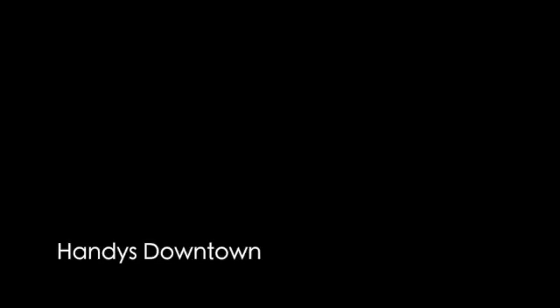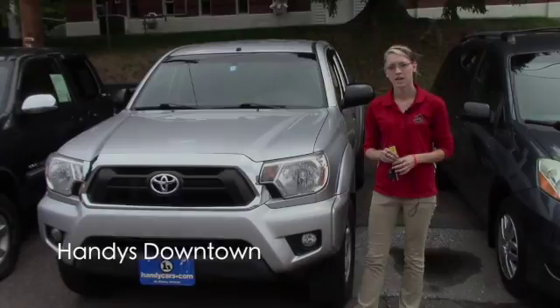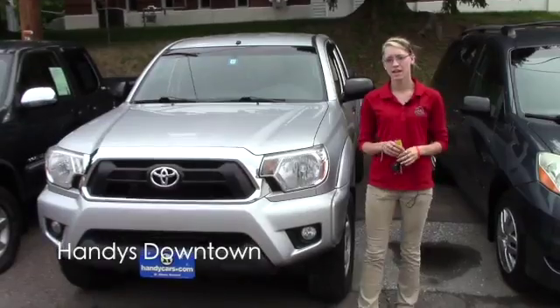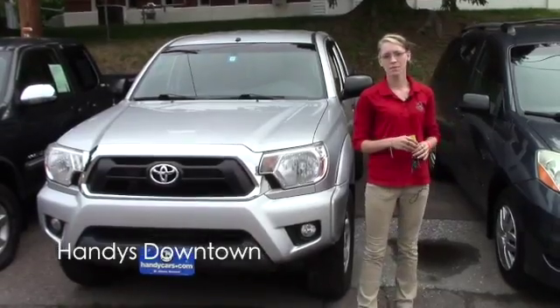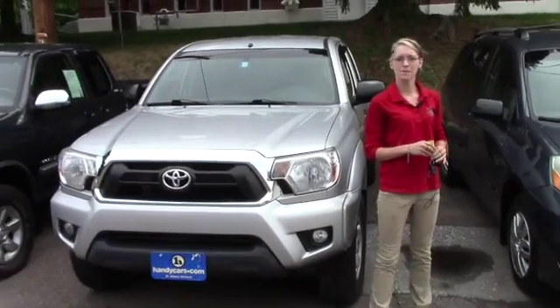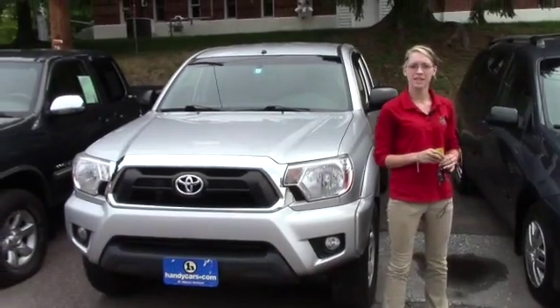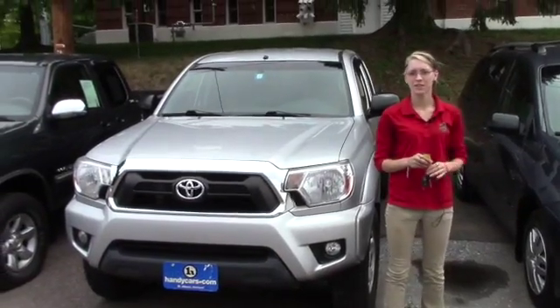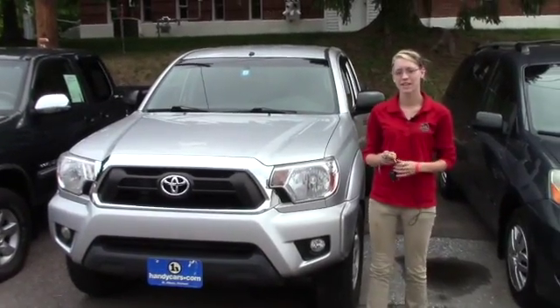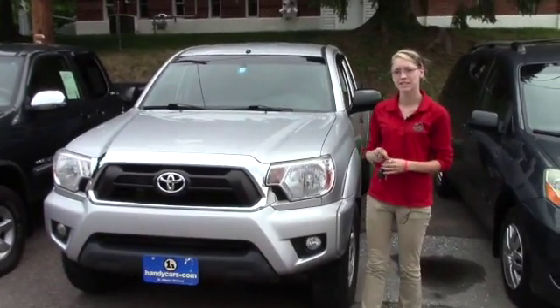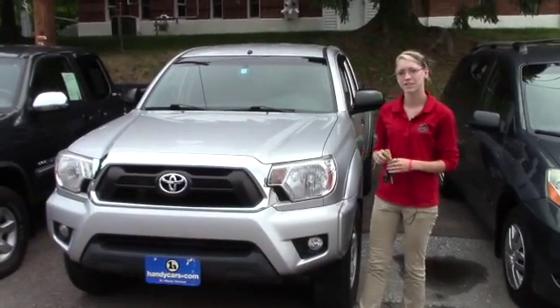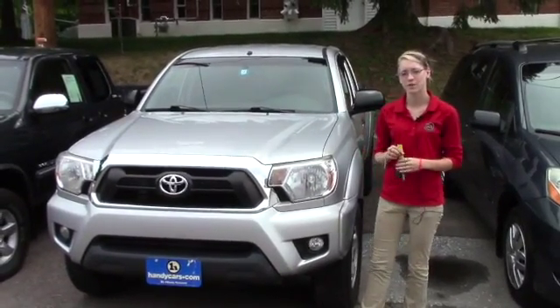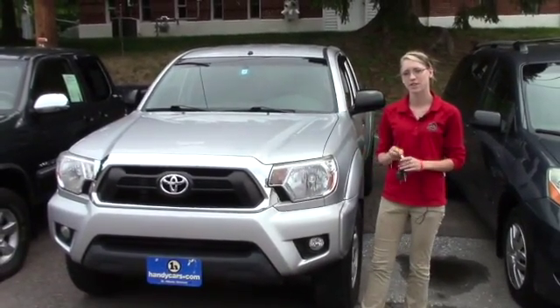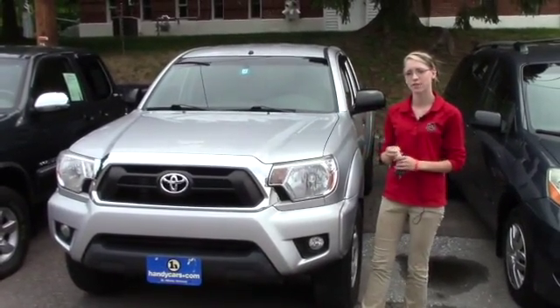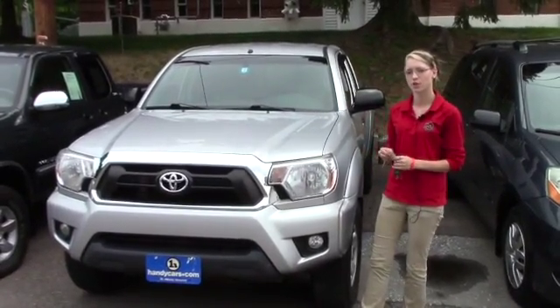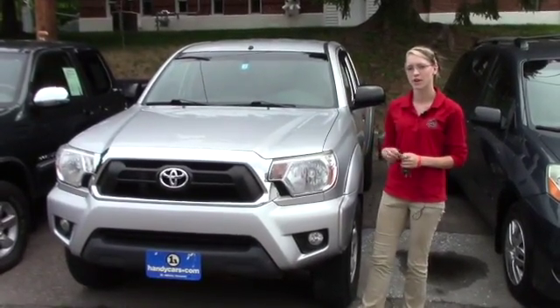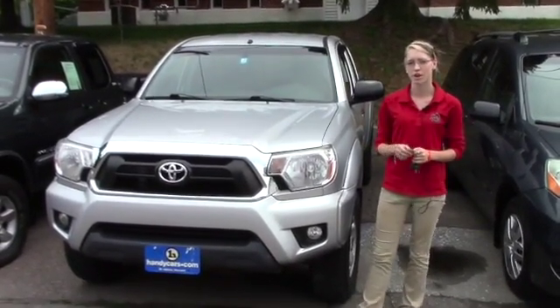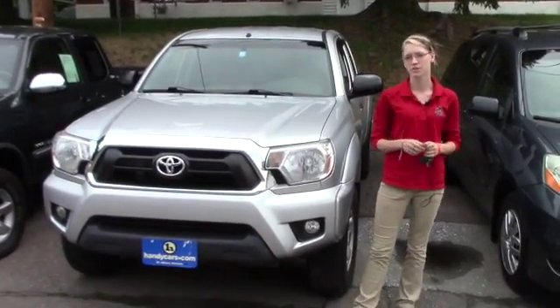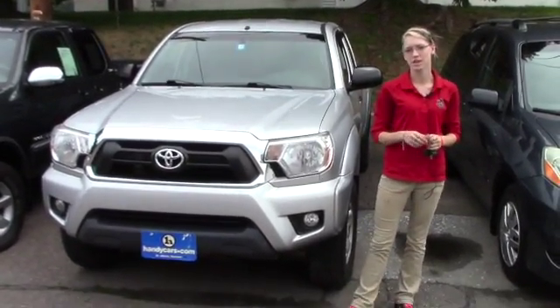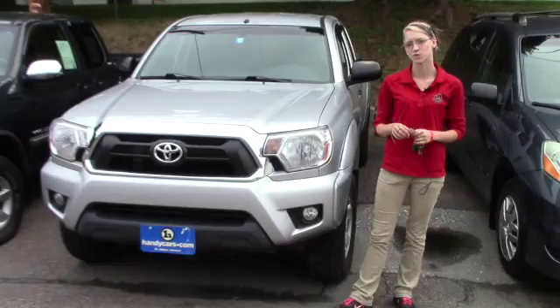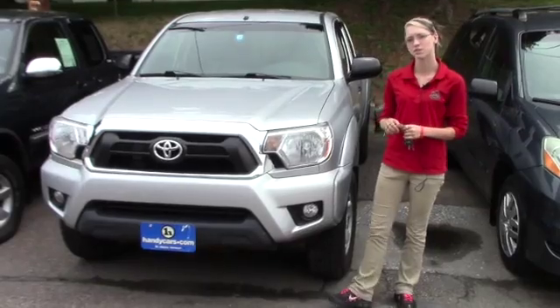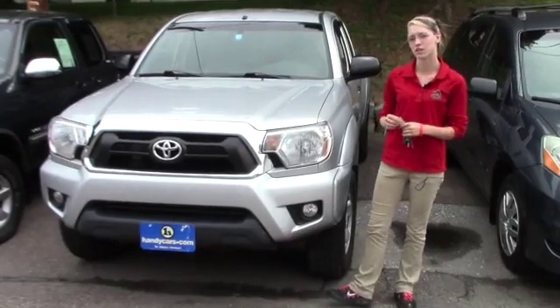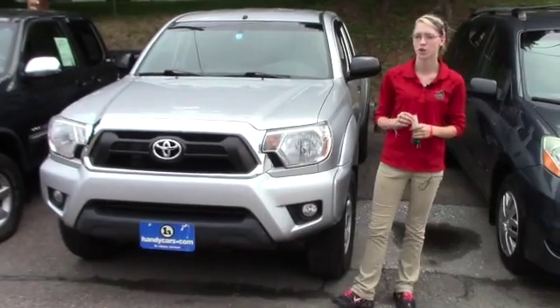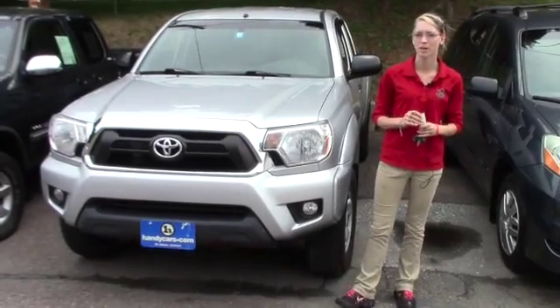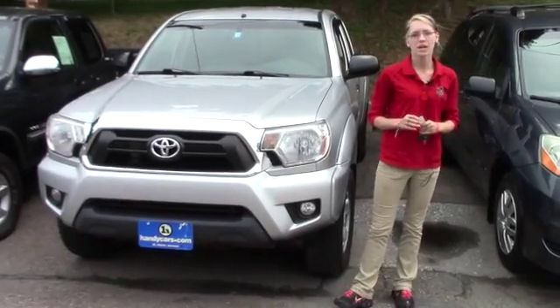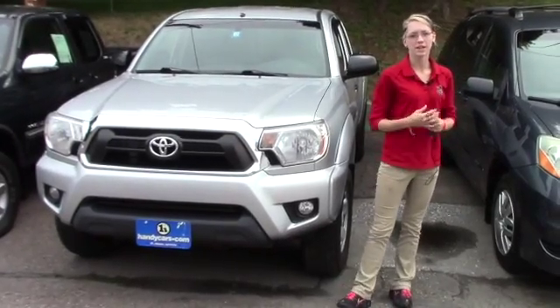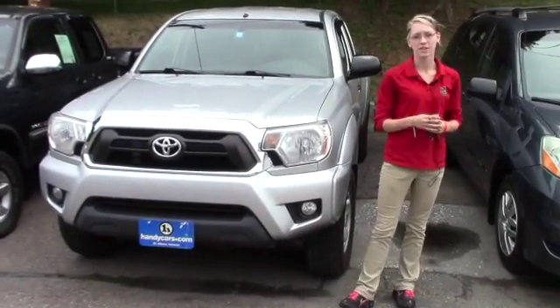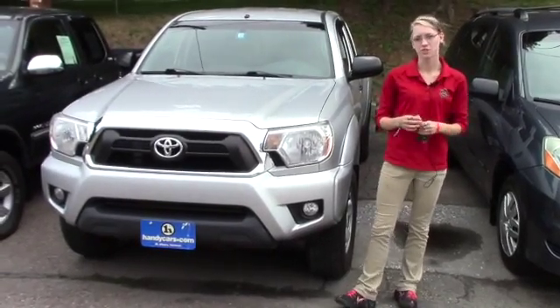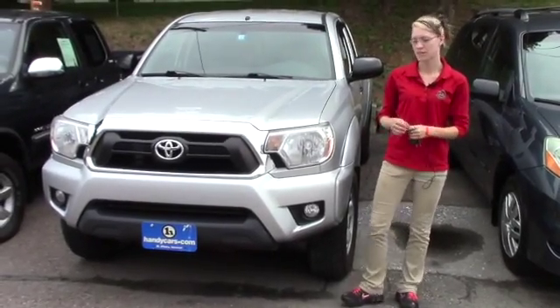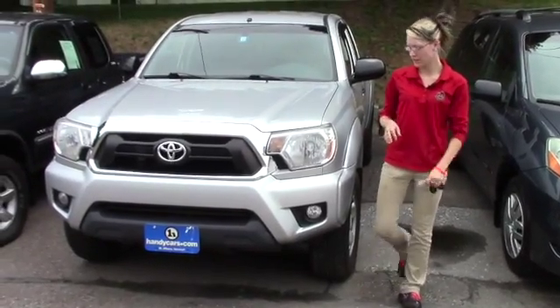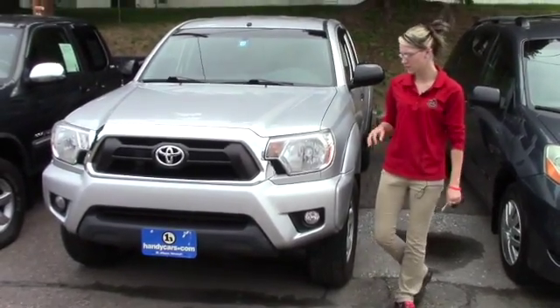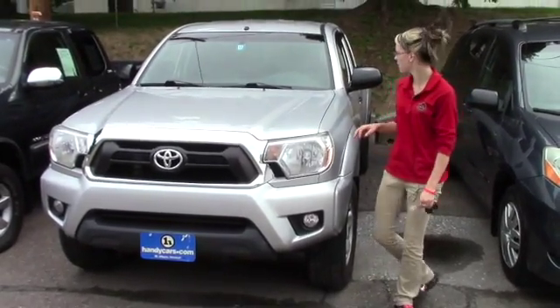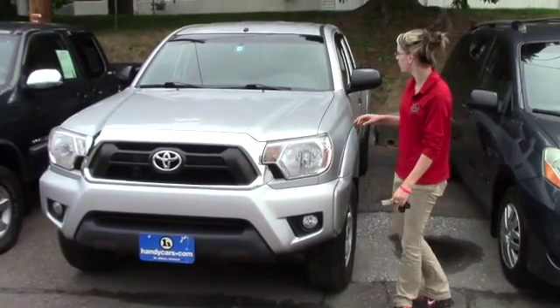Hey Gary, my name is Kaelin here at Handy's Downtown. I want to thank you for your inquiry on the 2012 Toyota Tacoma. Now that I get to do this, I can go ahead and talk about the vehicle.